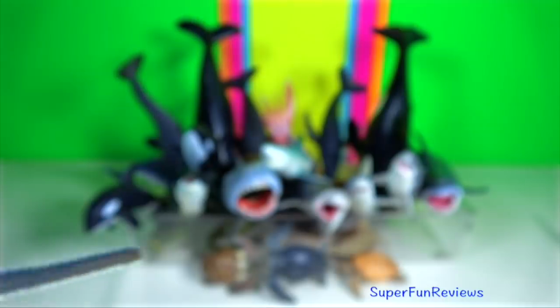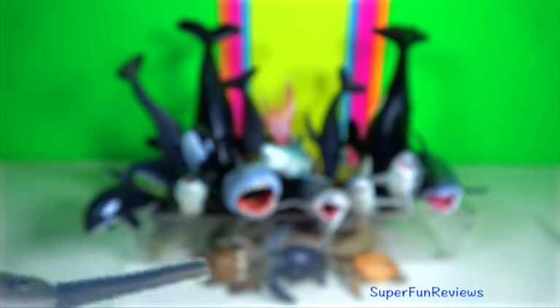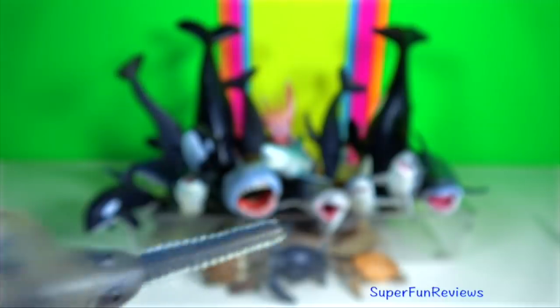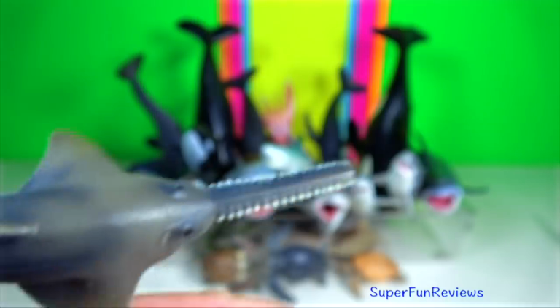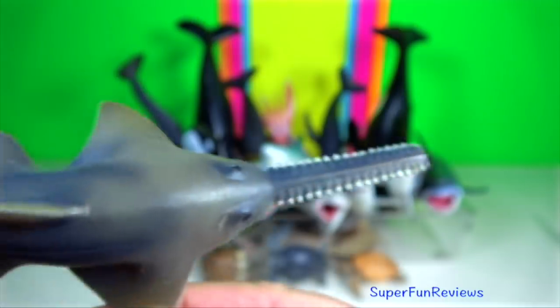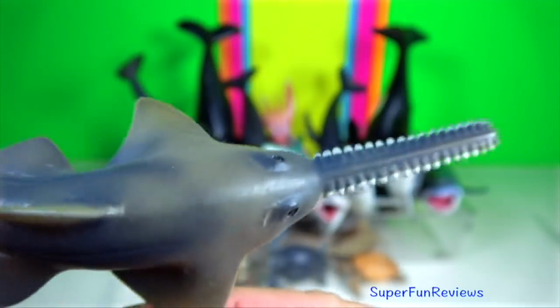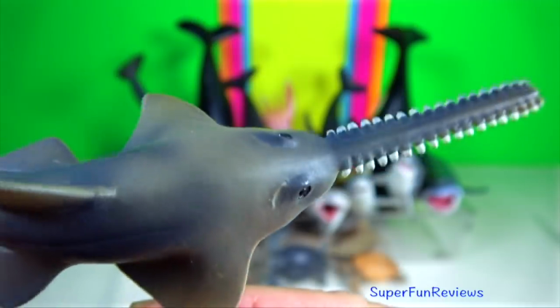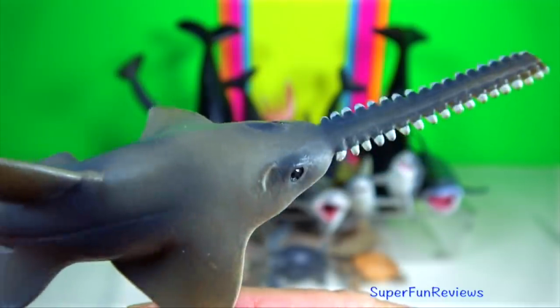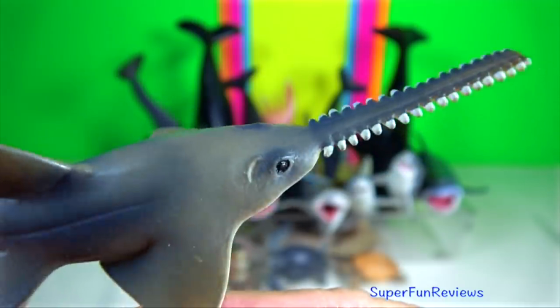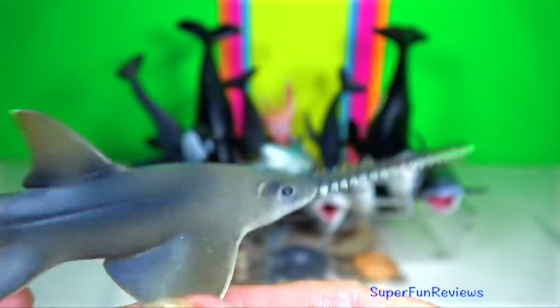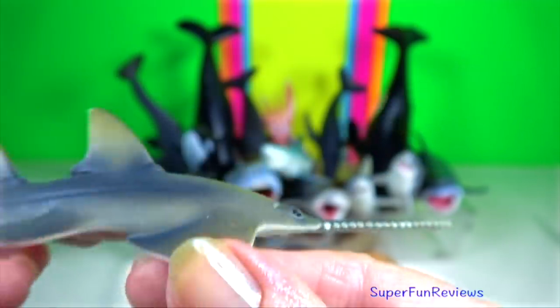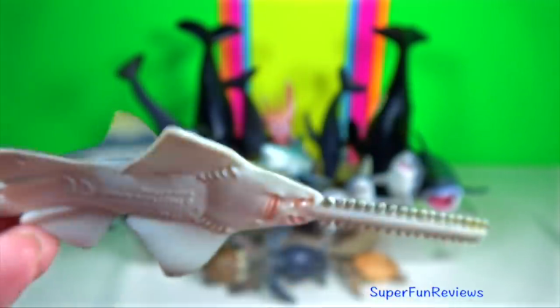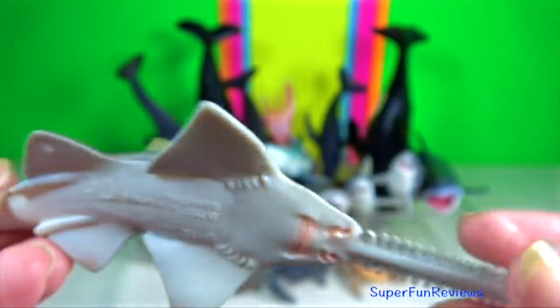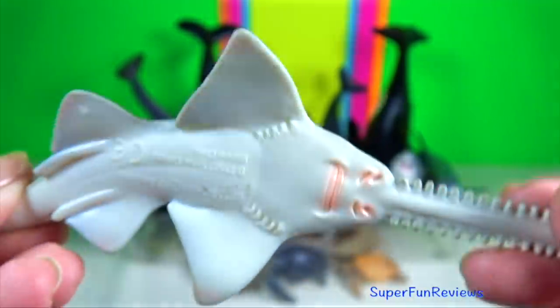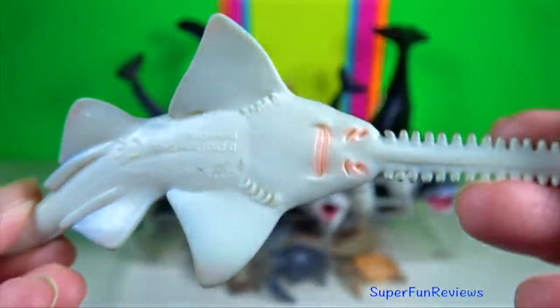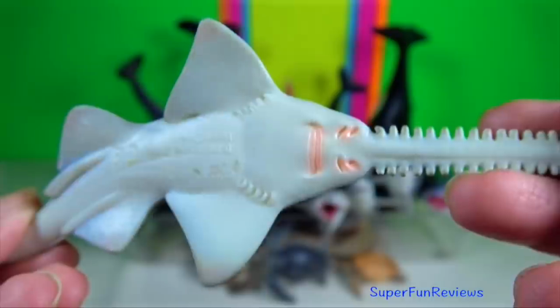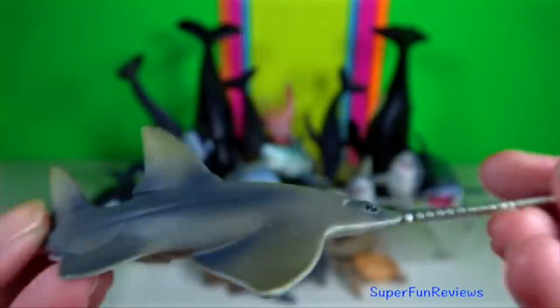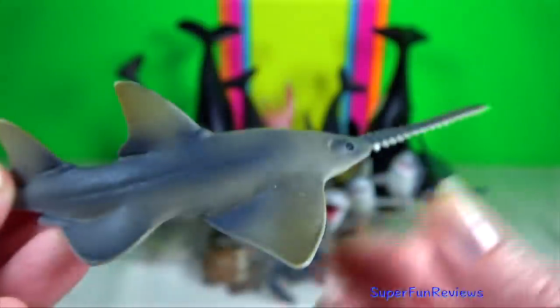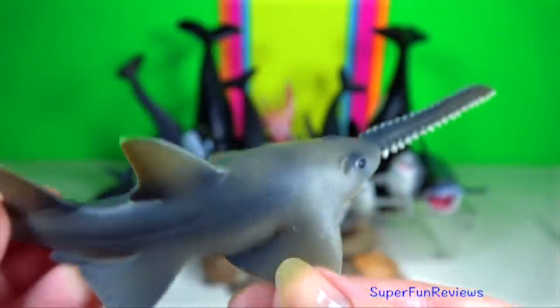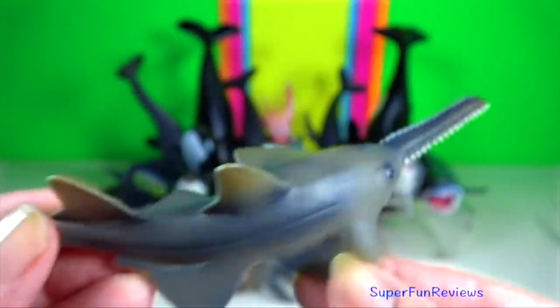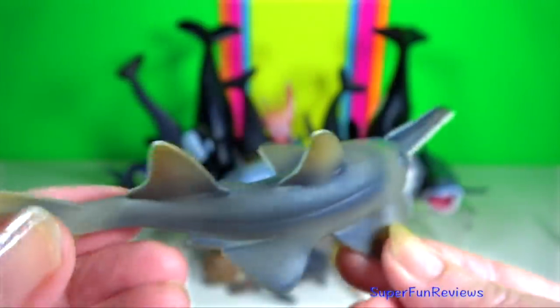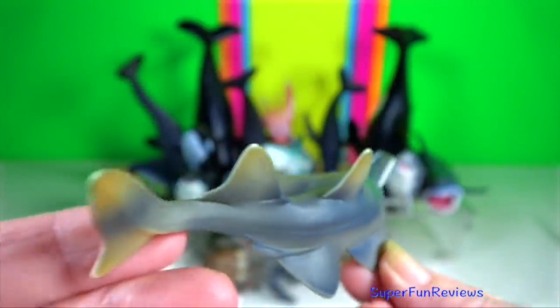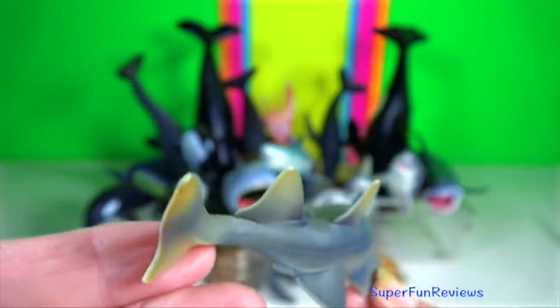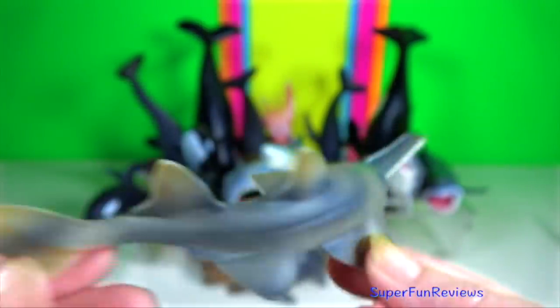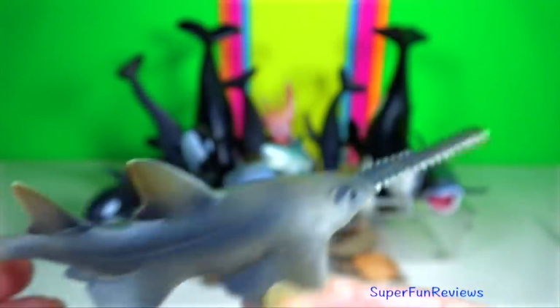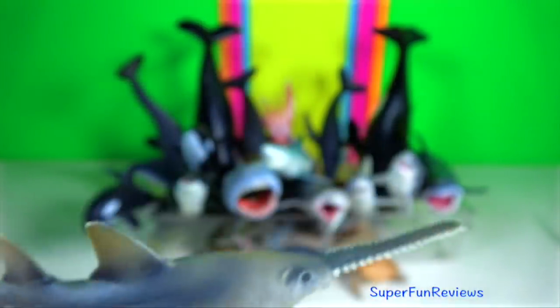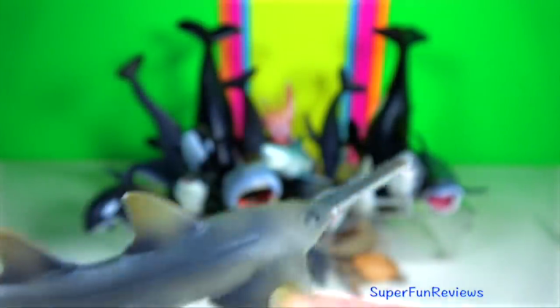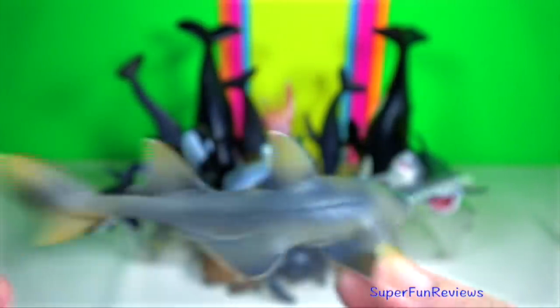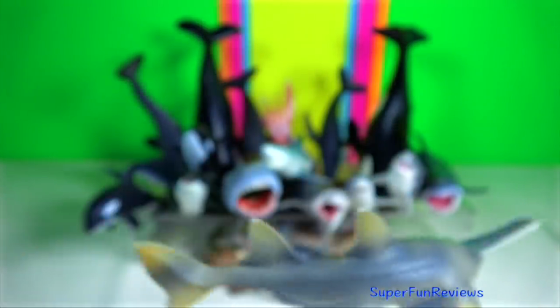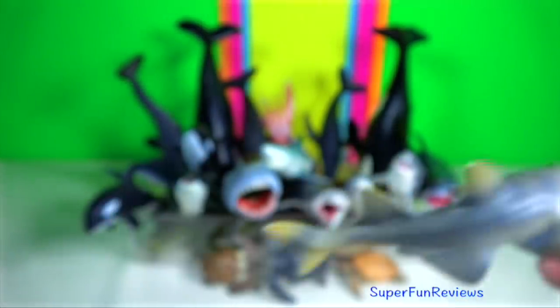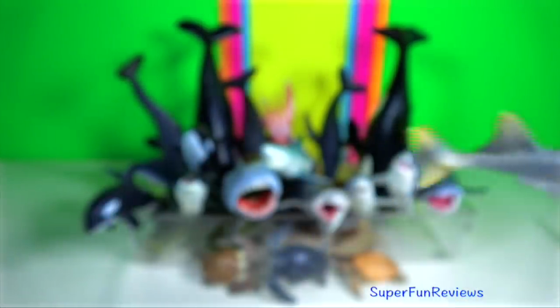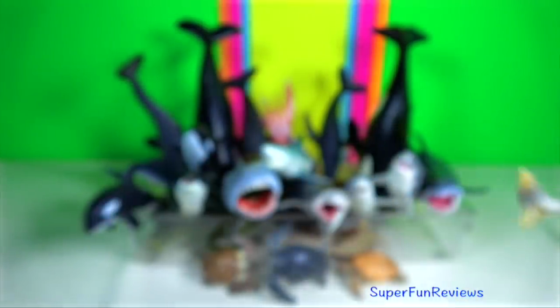Sawfish. Their rostrum has a row of whitish teeth on either side. It is an extension of the chondrocranium.